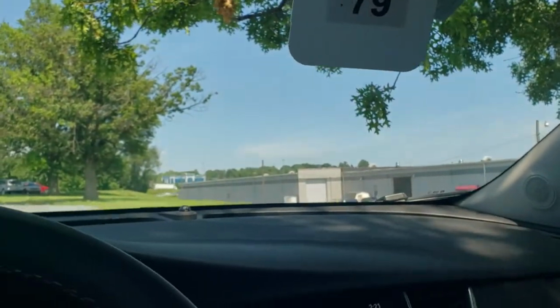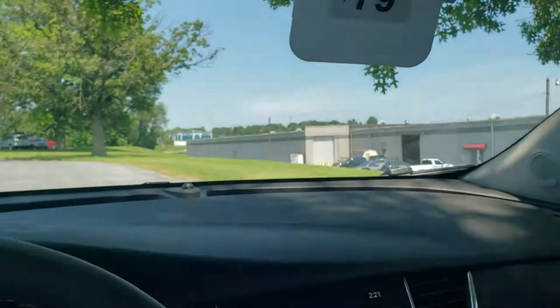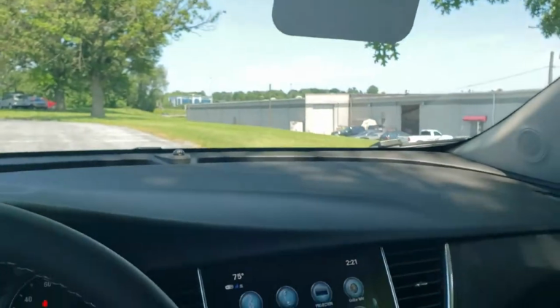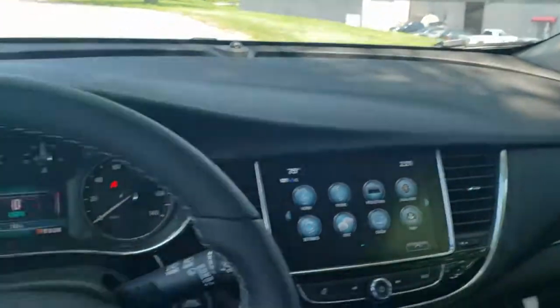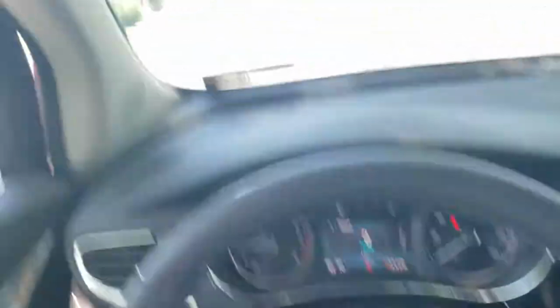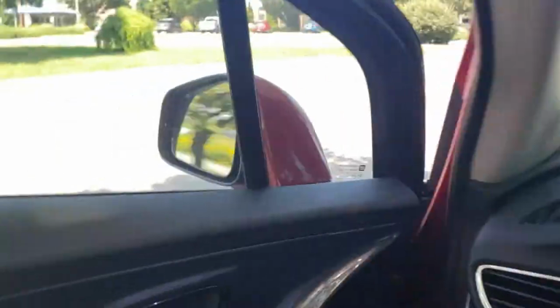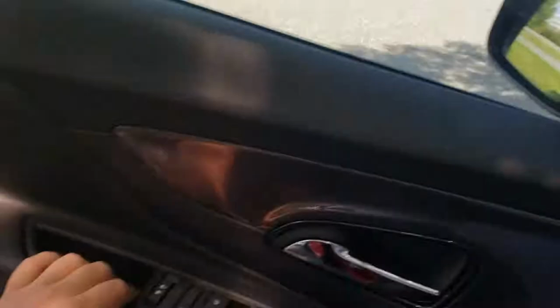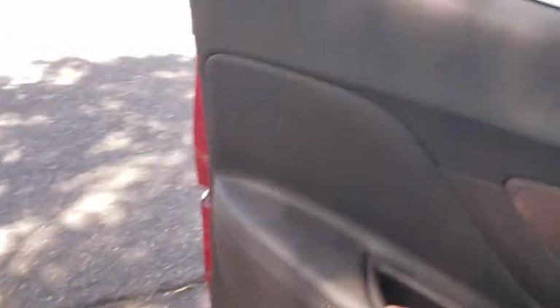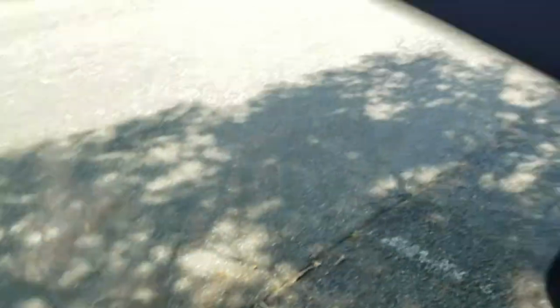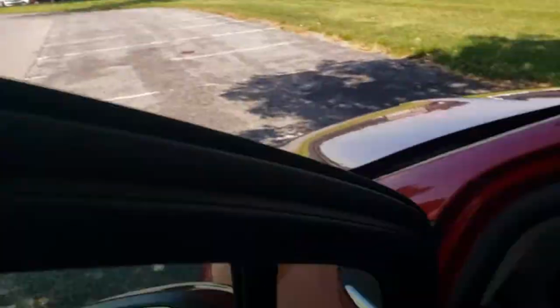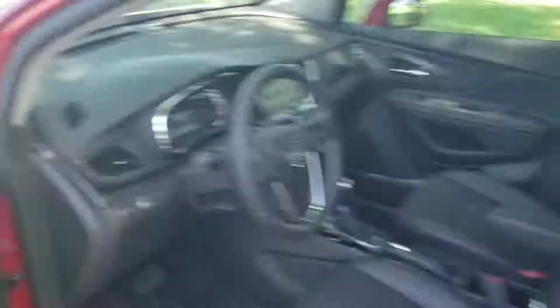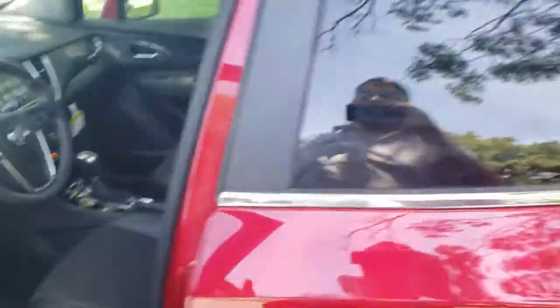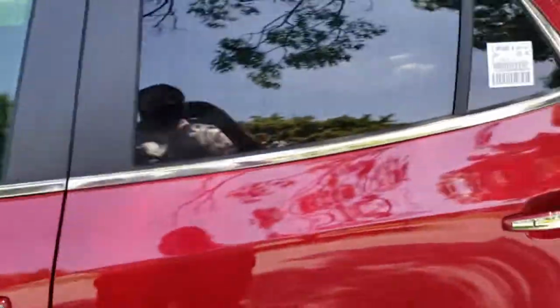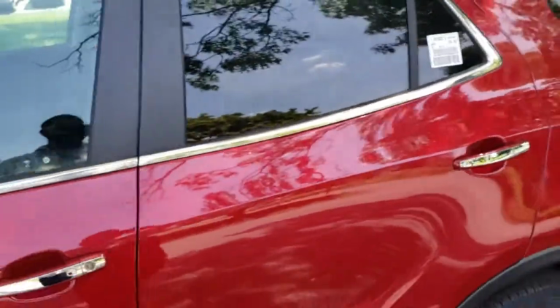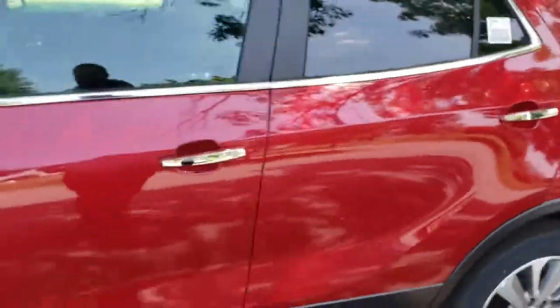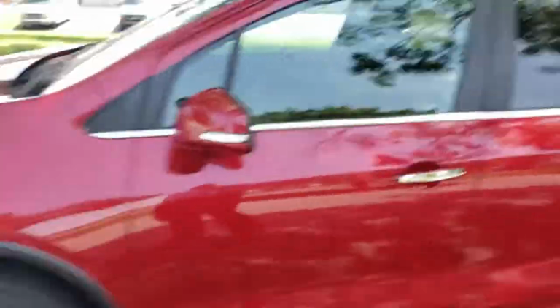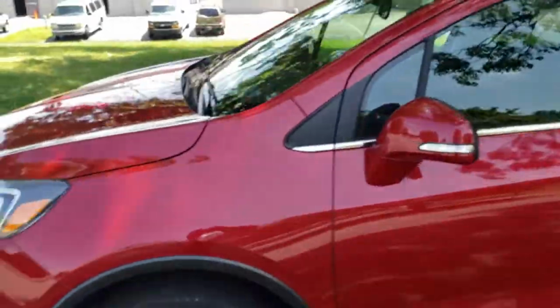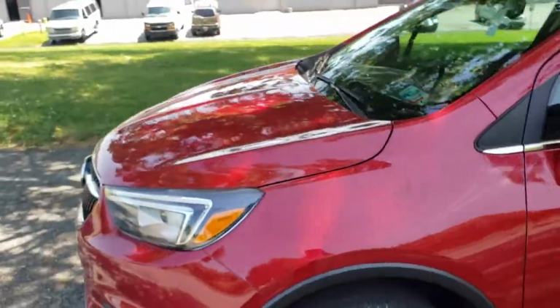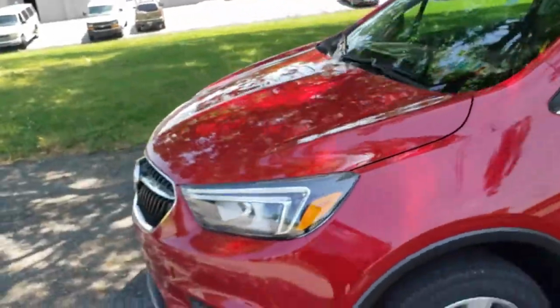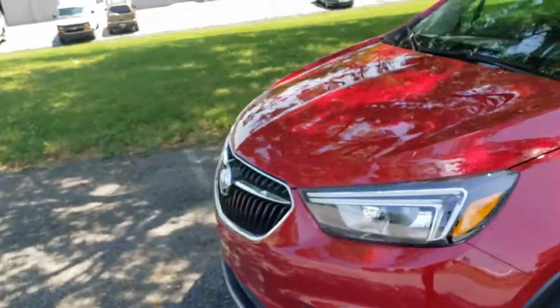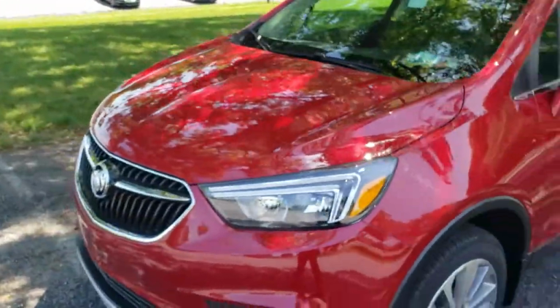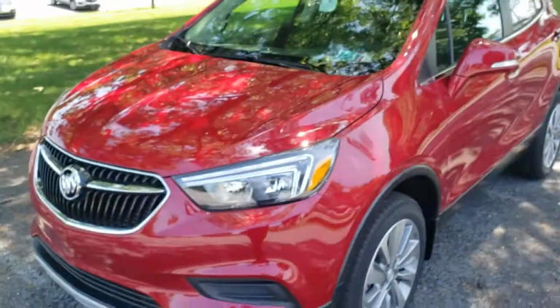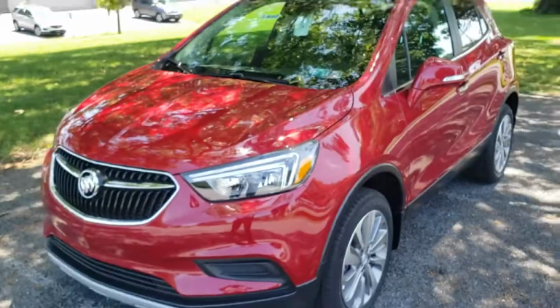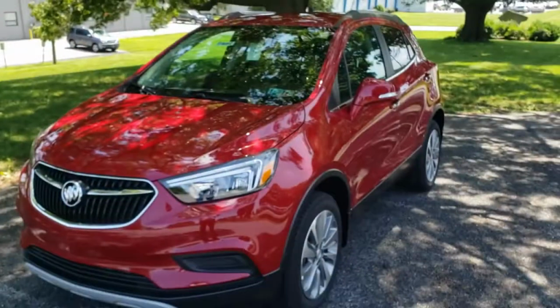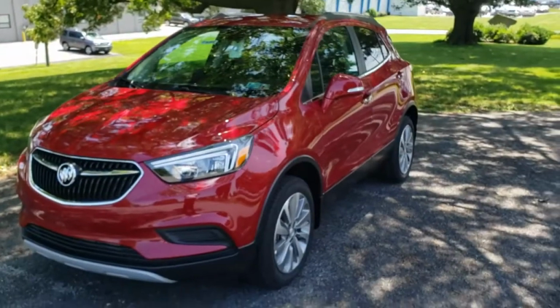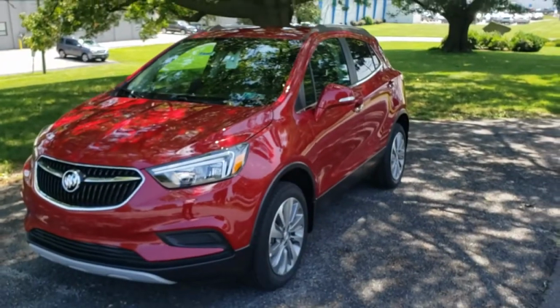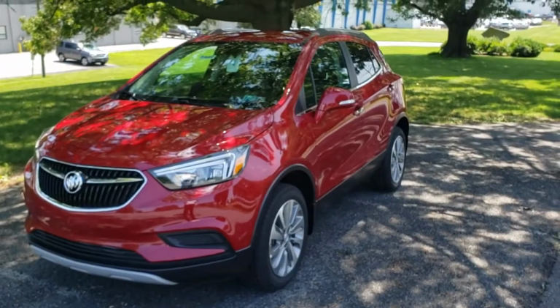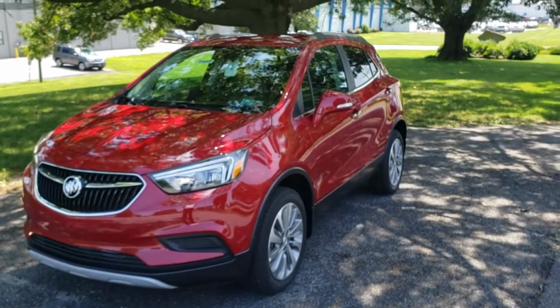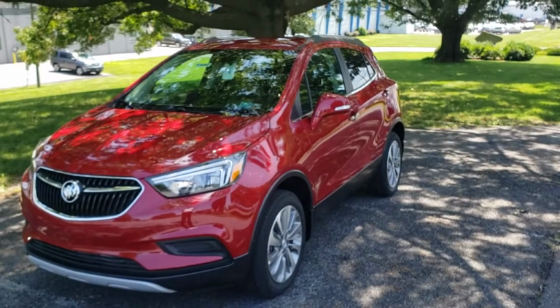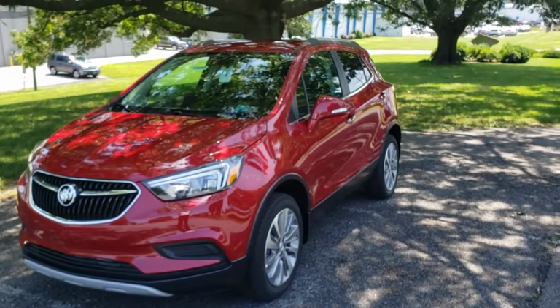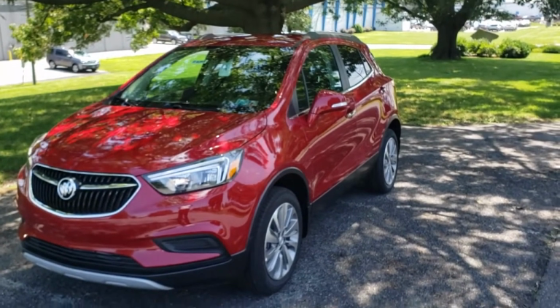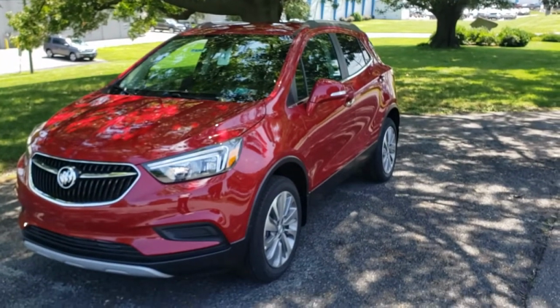So I wanted to take a couple minutes here, walk you around the vehicle, and show you what it has to offer before you make the trip out and come see us here at the Jones dealerships in Lancaster. And if you have any questions on how to get to us, I'd be more than happy to get you directions. Thanks so much for your time, Janet, and I'll talk to you soon.